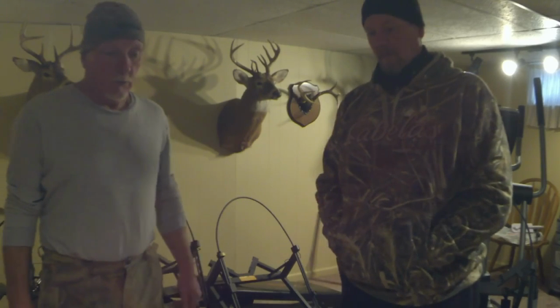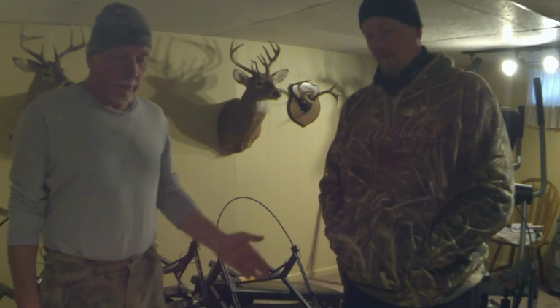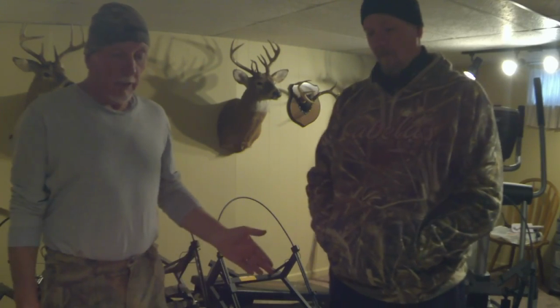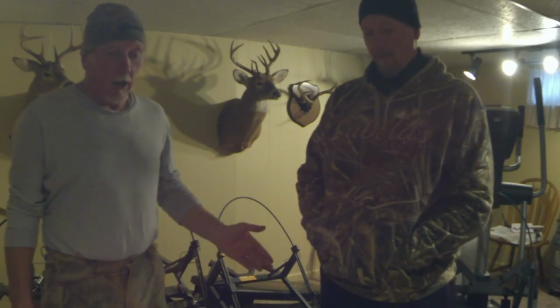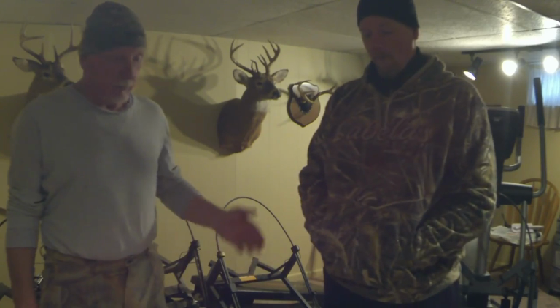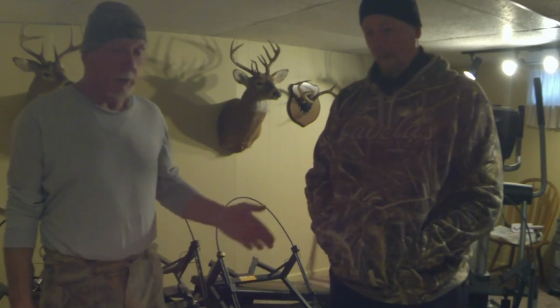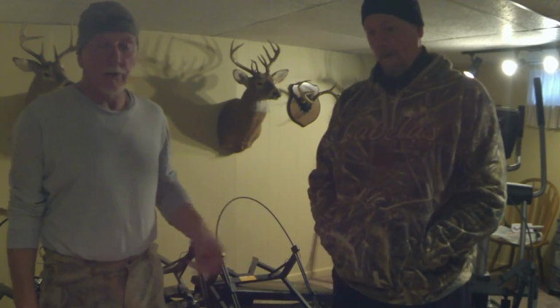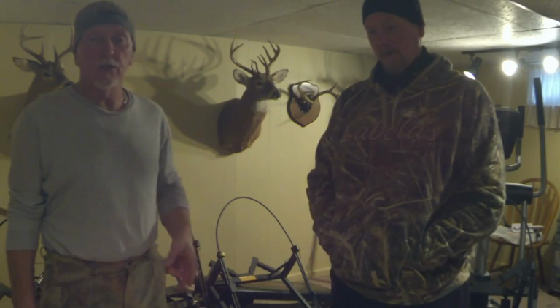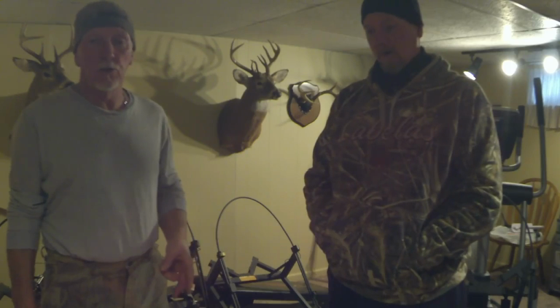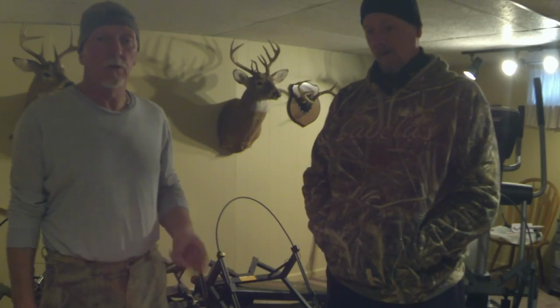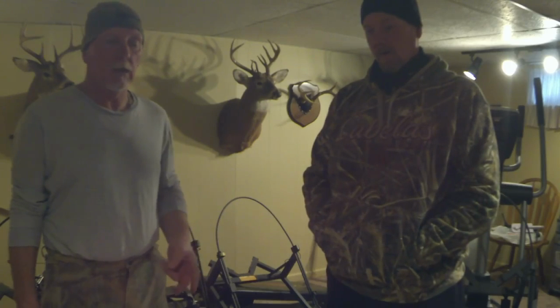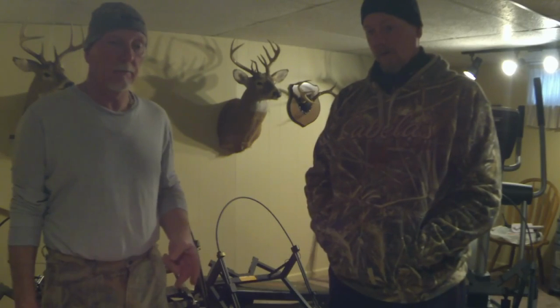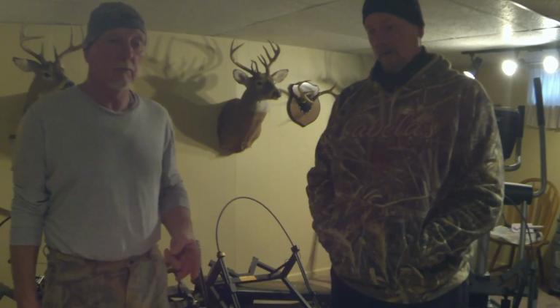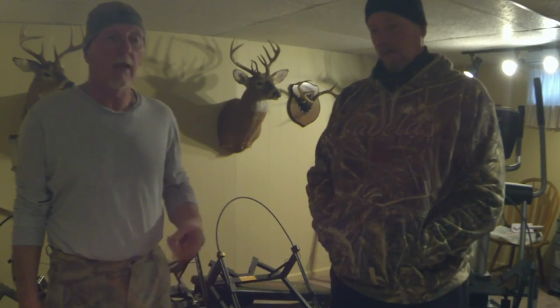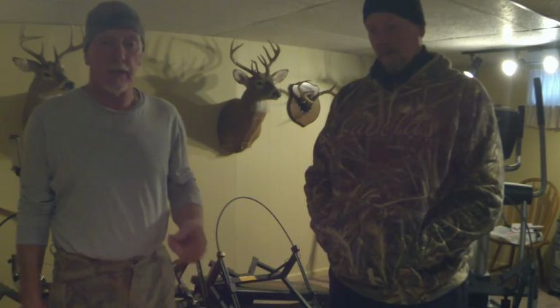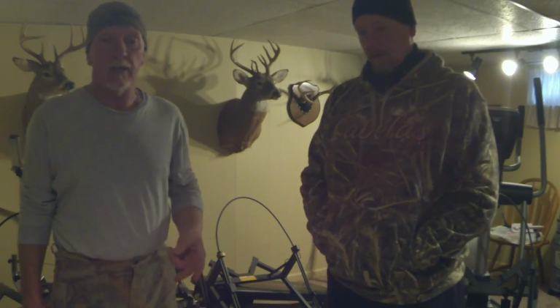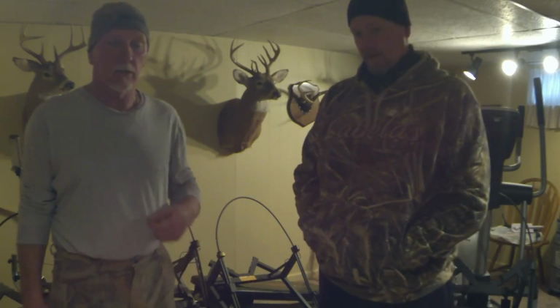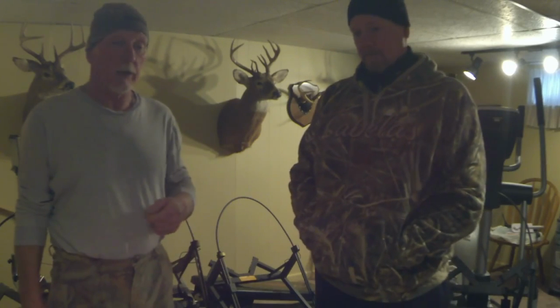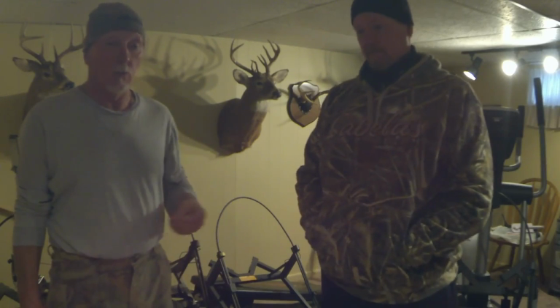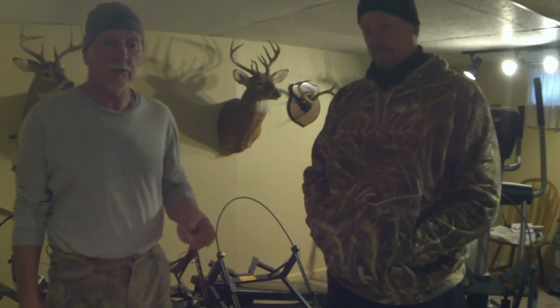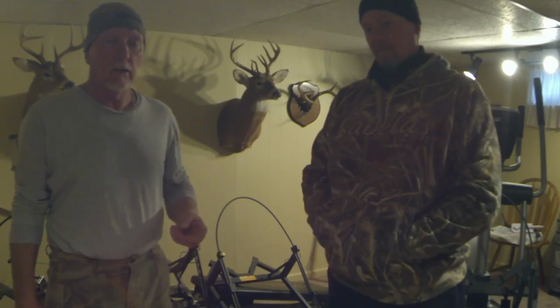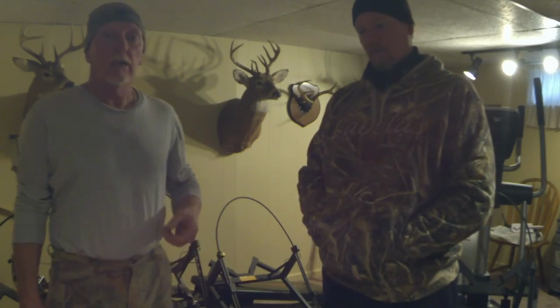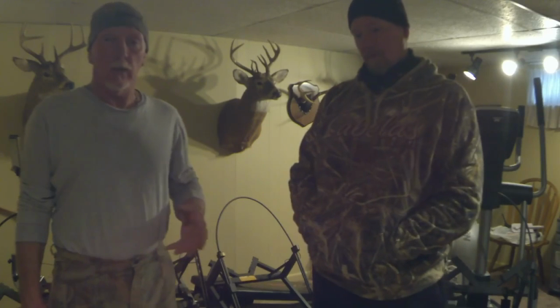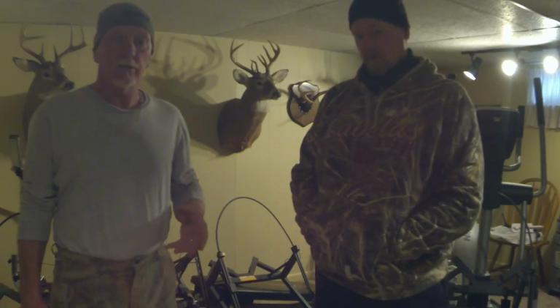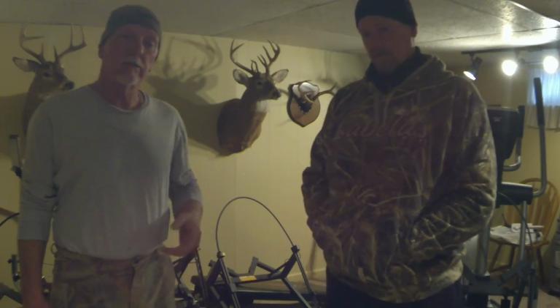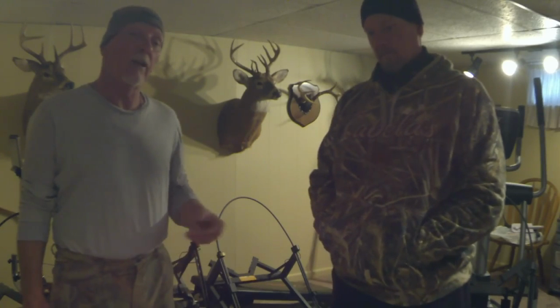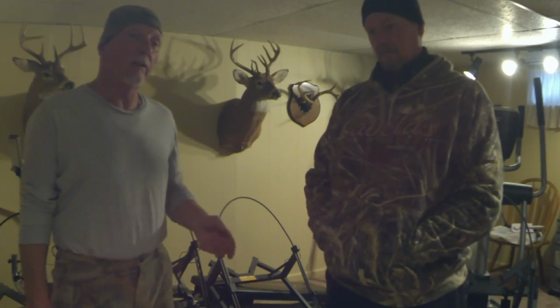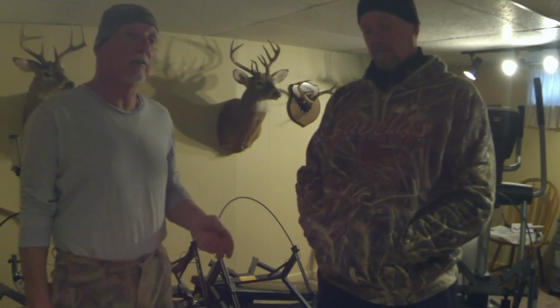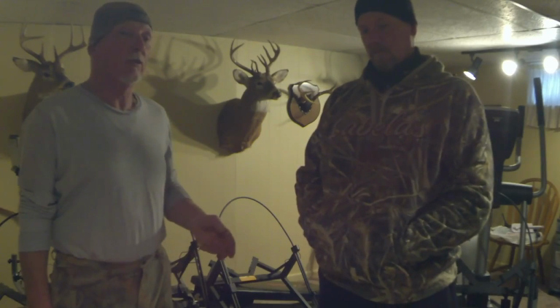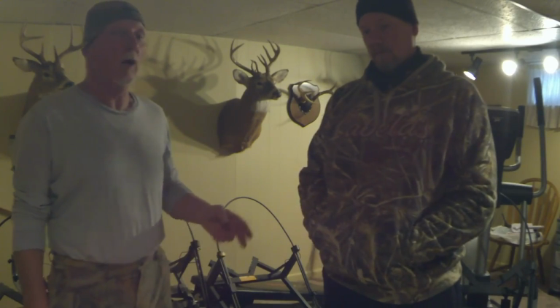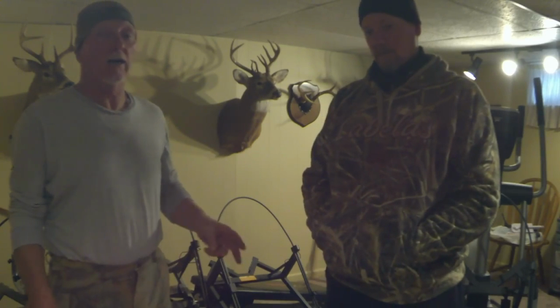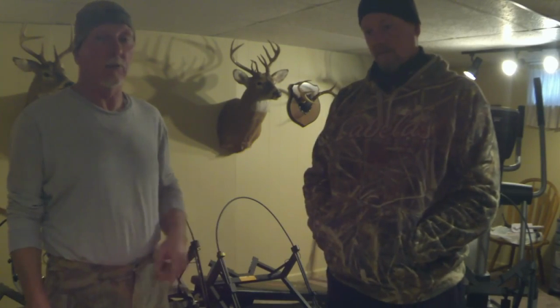Bill and I, as far as we know, there are only two leveling tree stands out there on the market: one's the Equalizer and the other is the new Higher Level.